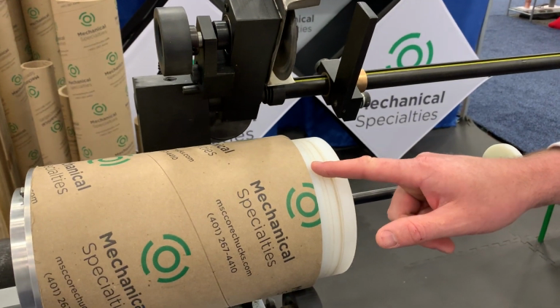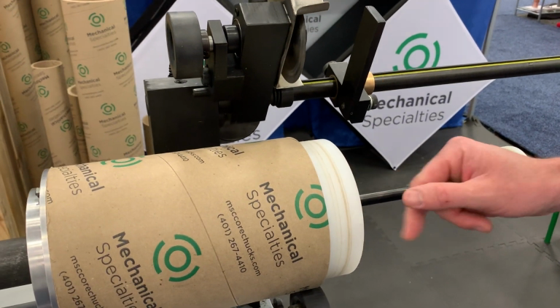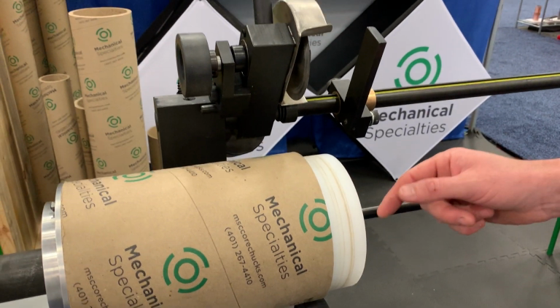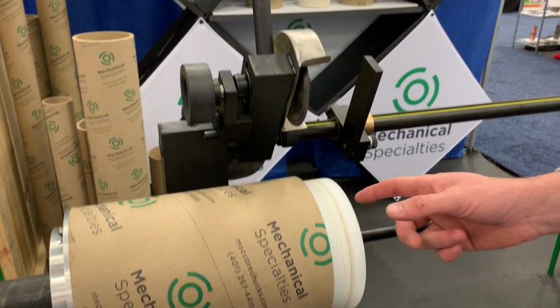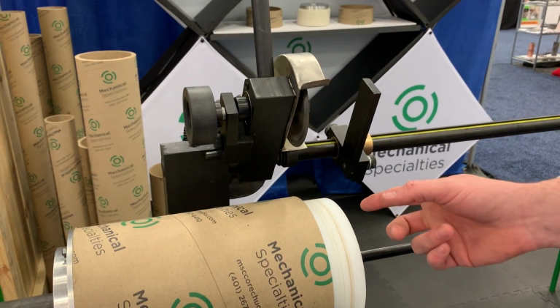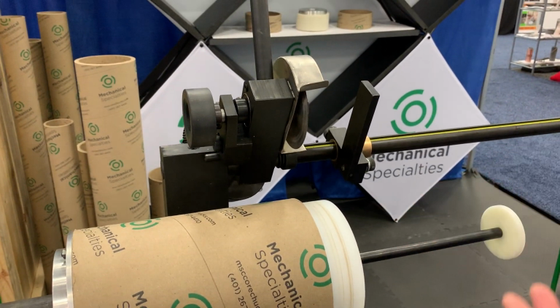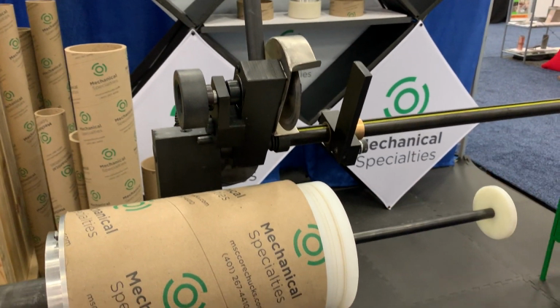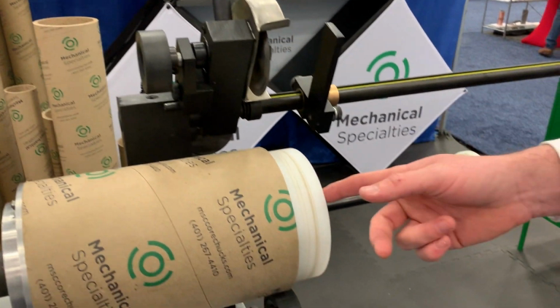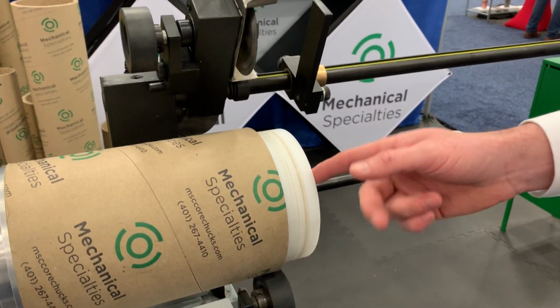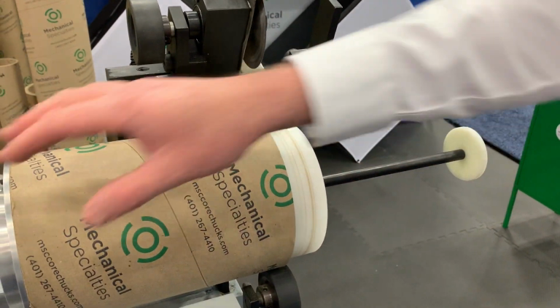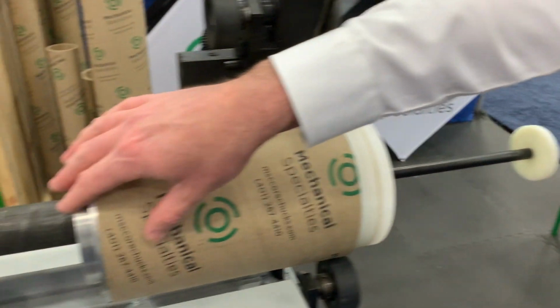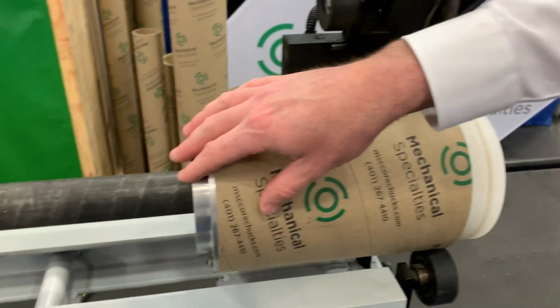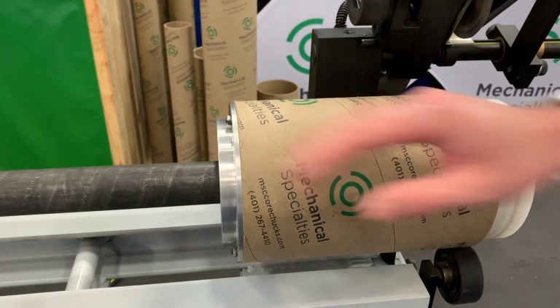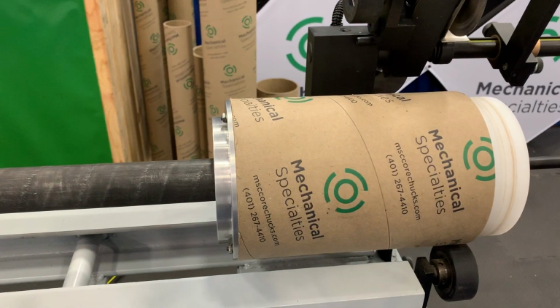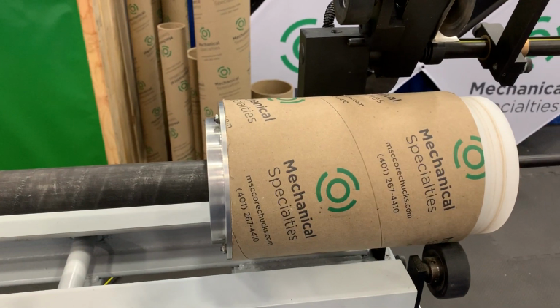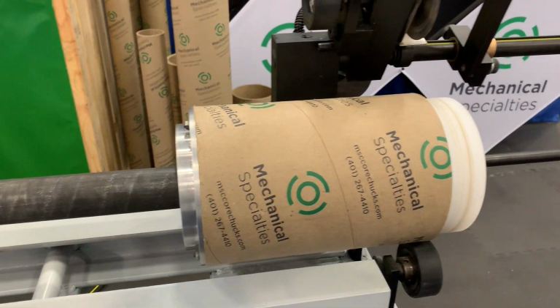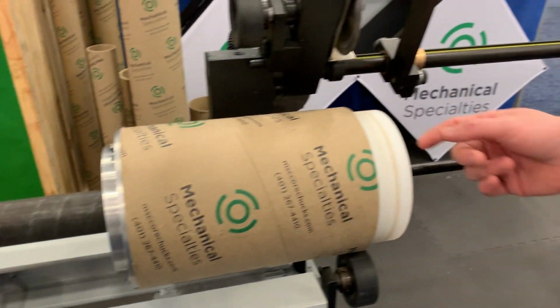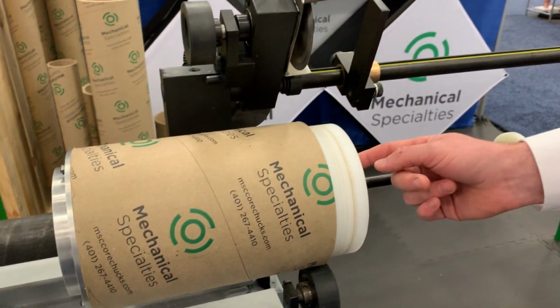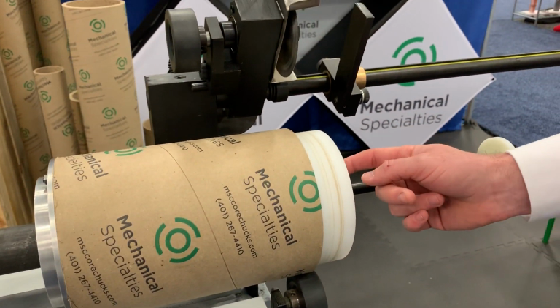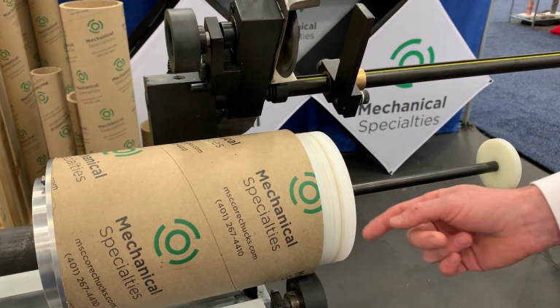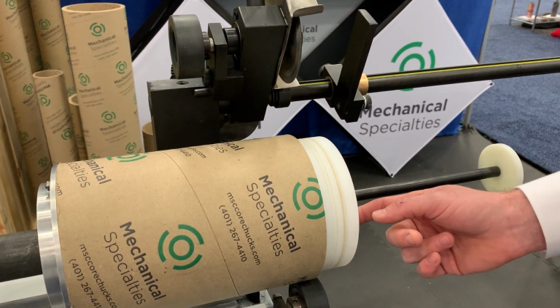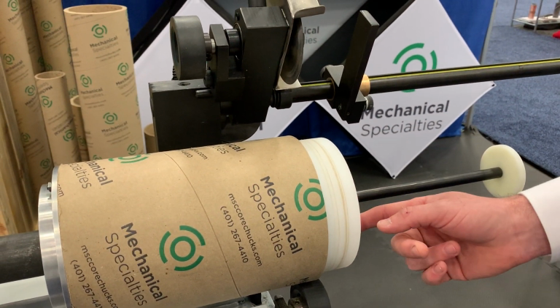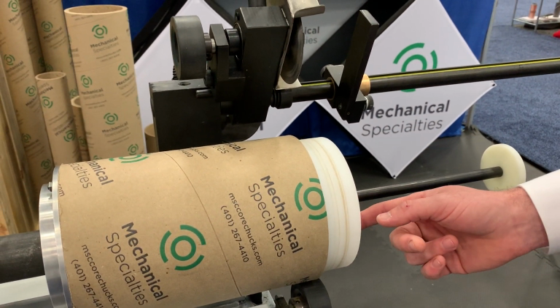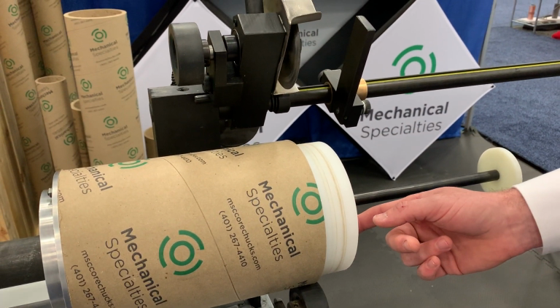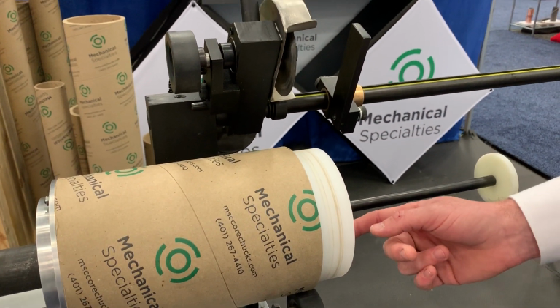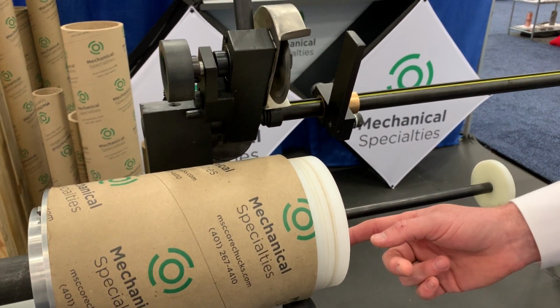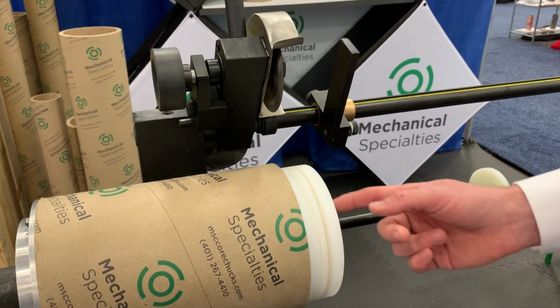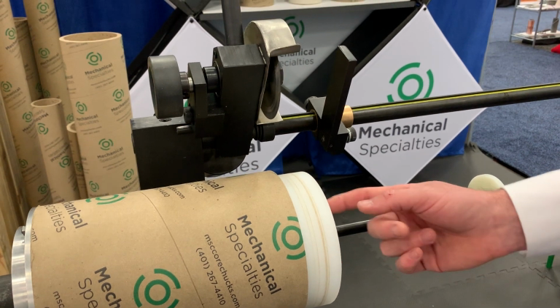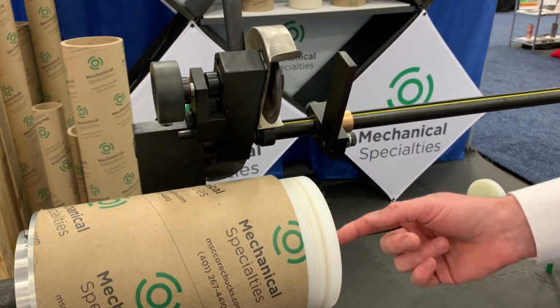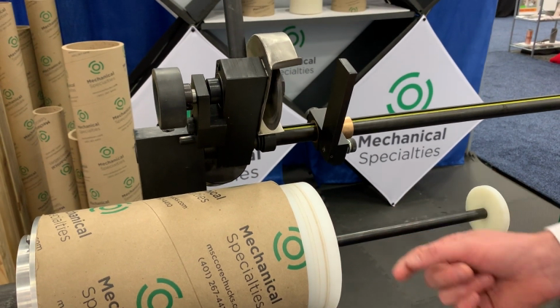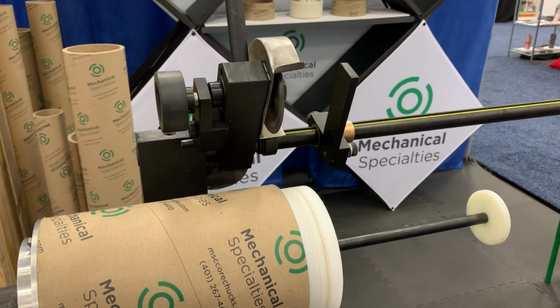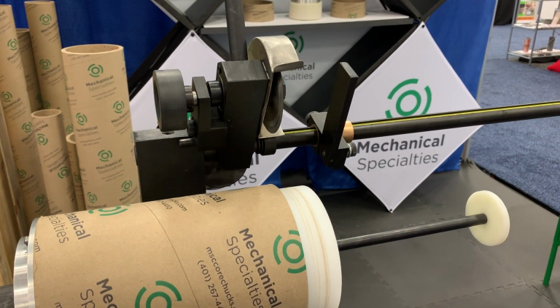This platen comes in three and six inch sizes, and along with the chuck comes standard three to six inches. The platen can be changed out simply by using a 360s allen key, unbolting one and bolting the next one on.